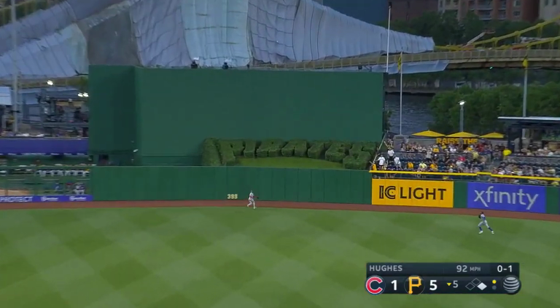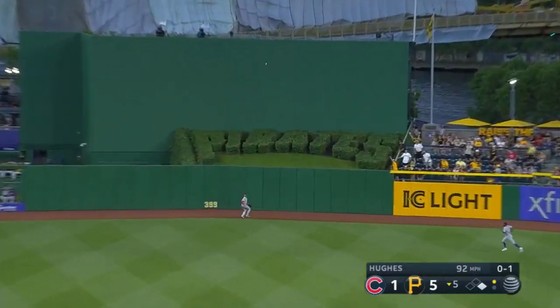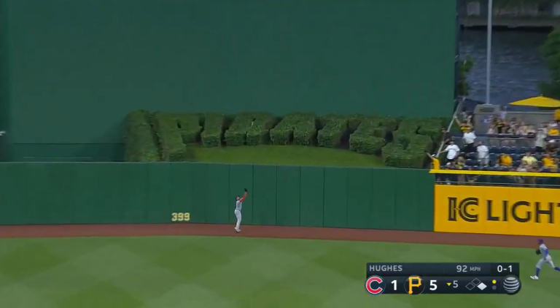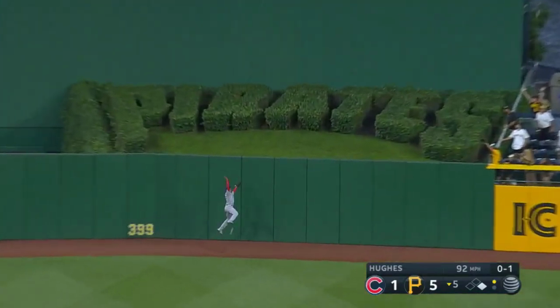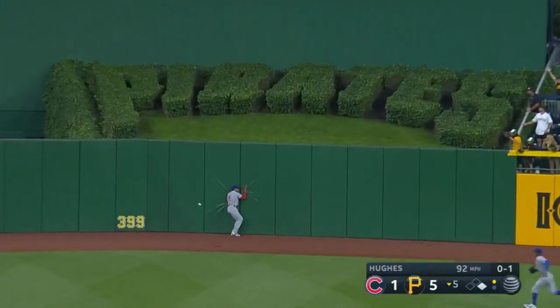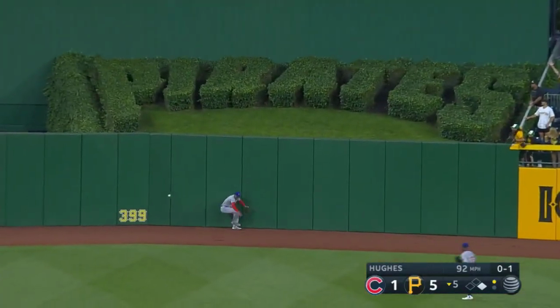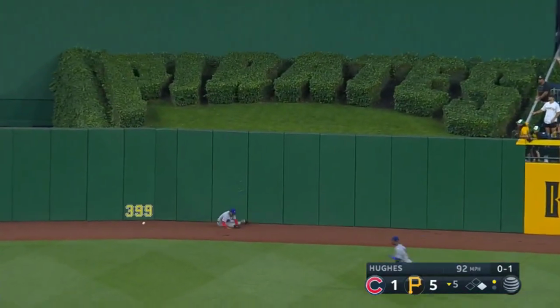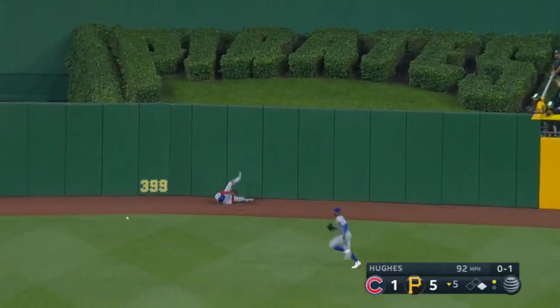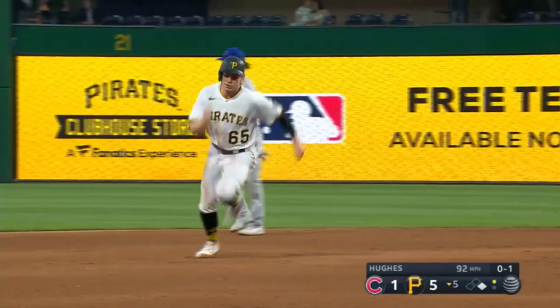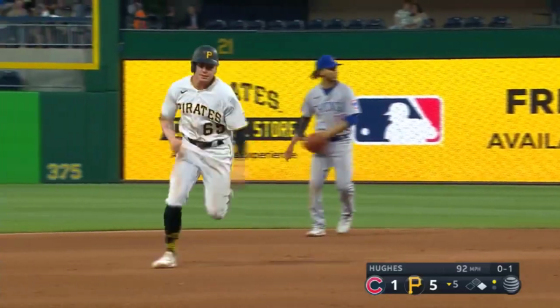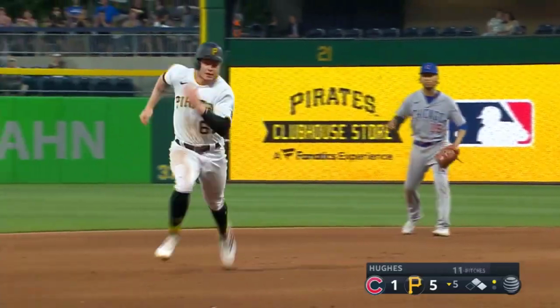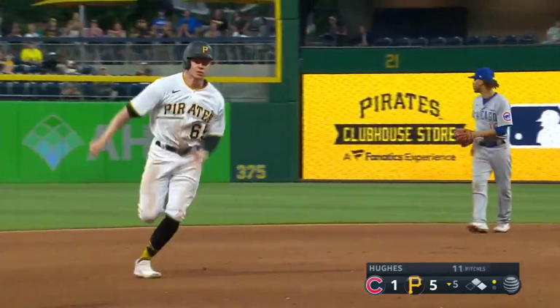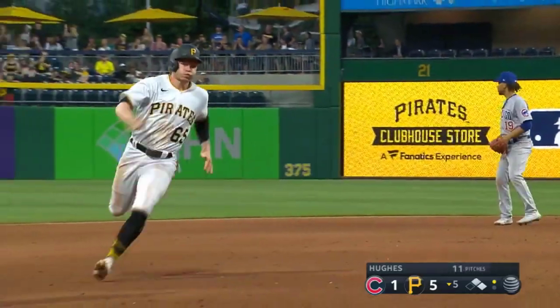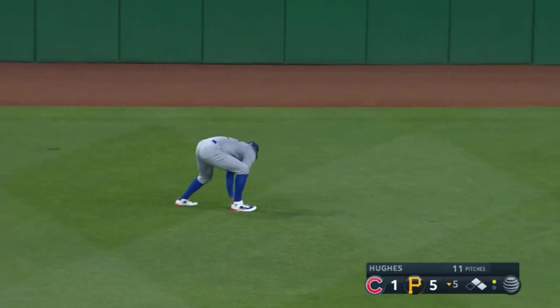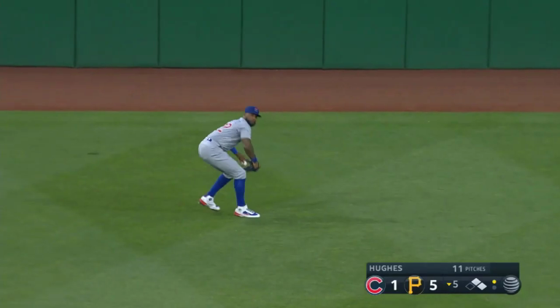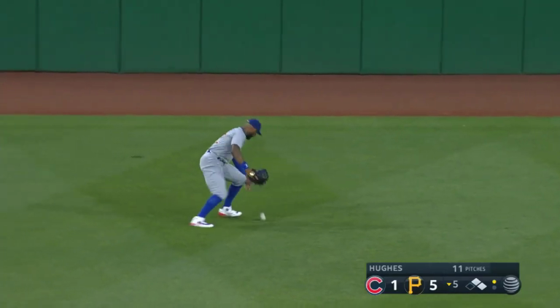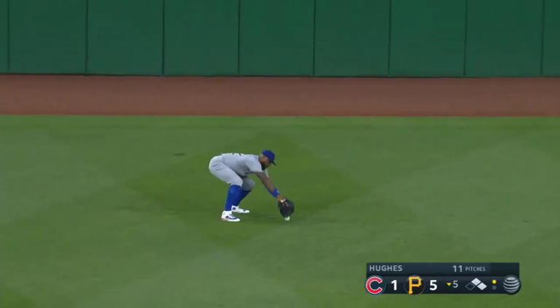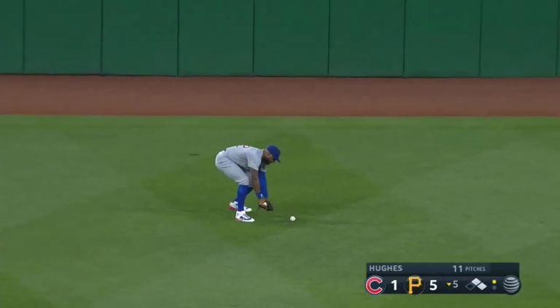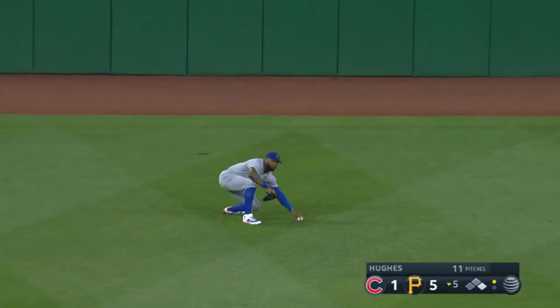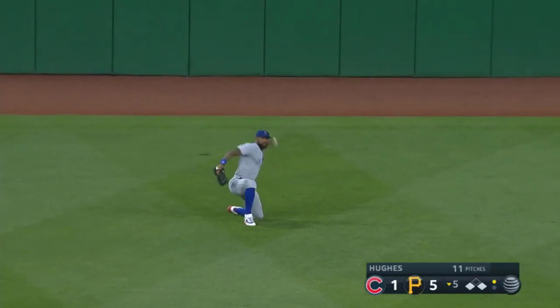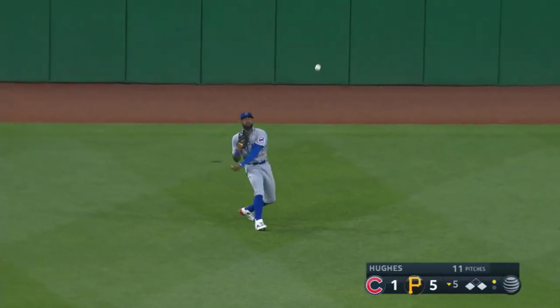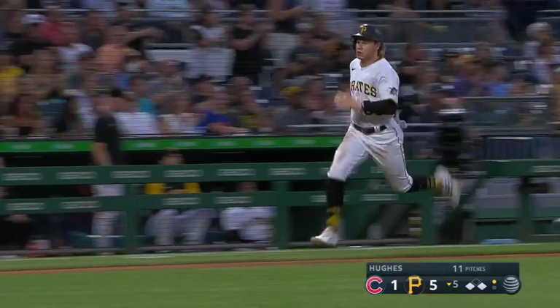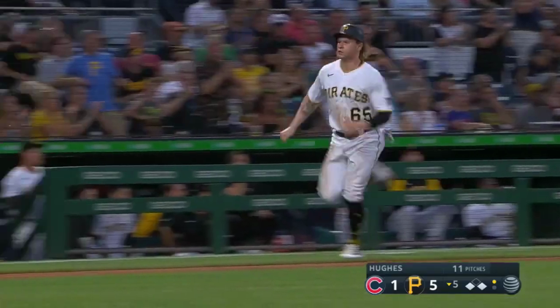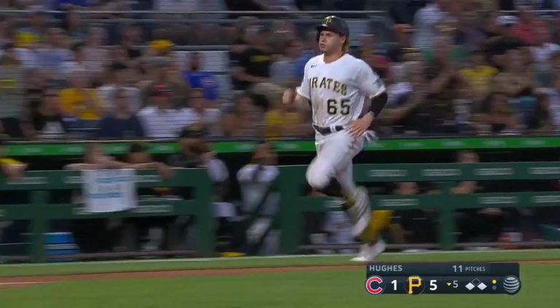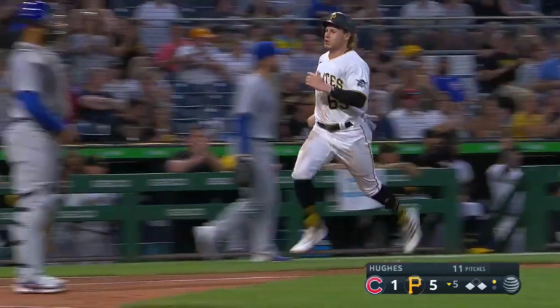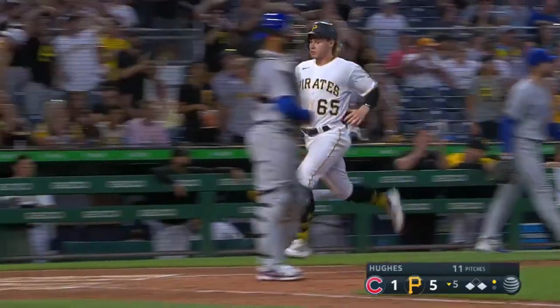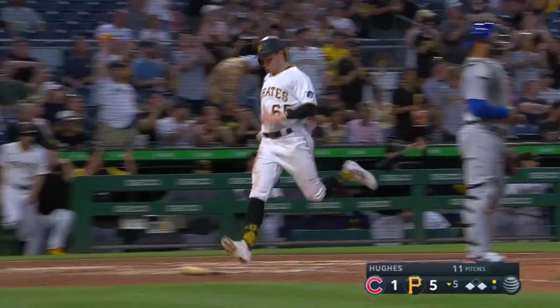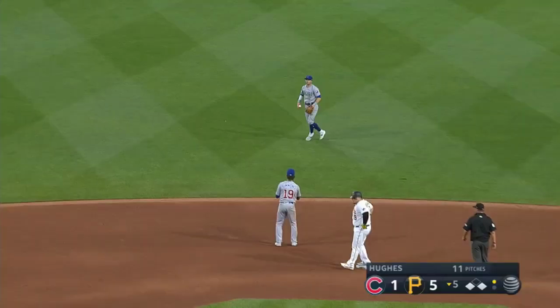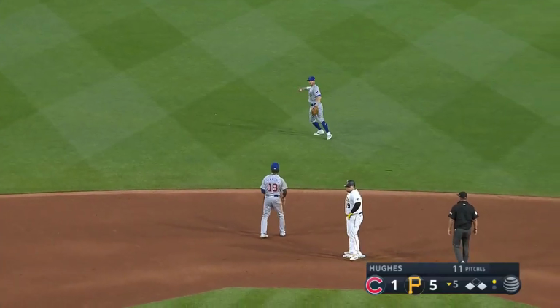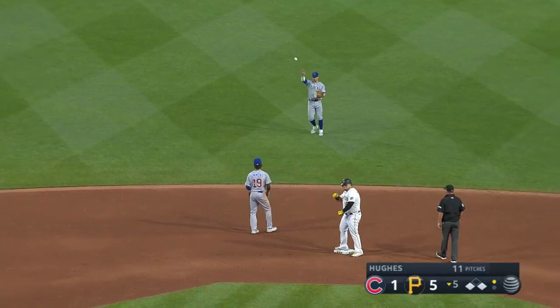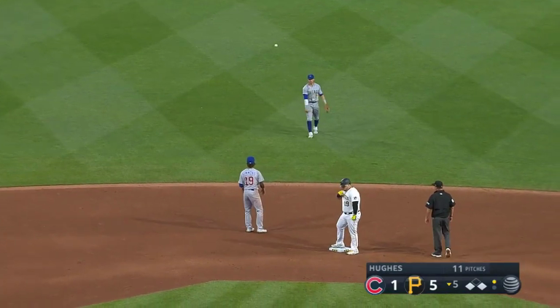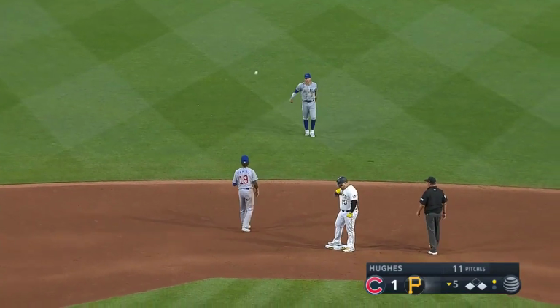Deep to center, toward the wall and off the wall. Sowivsky will be waved — and a little bobble out there — and he'll score without a throw.